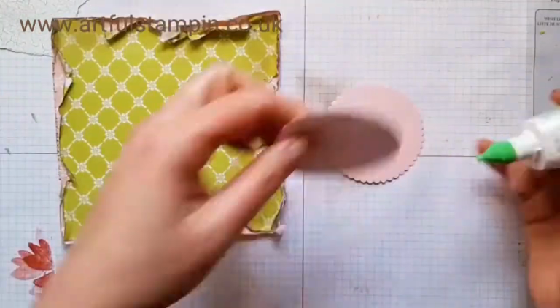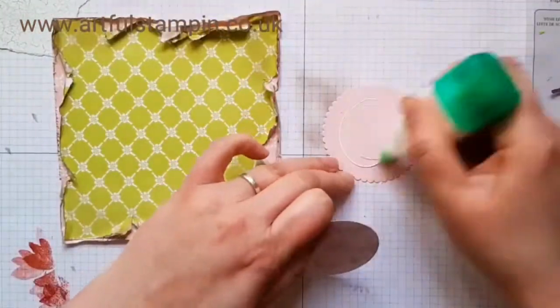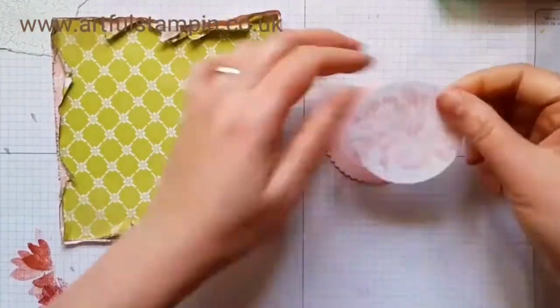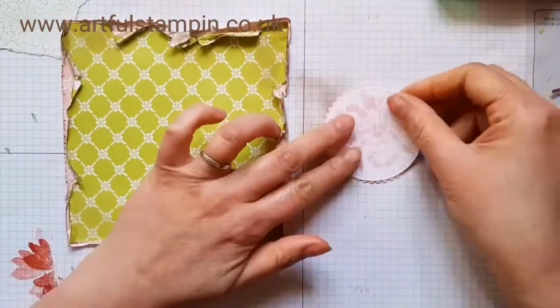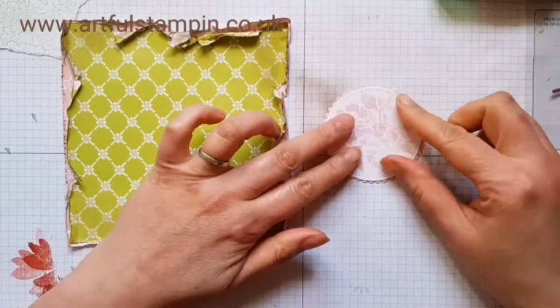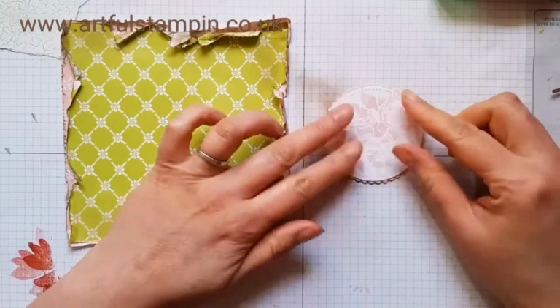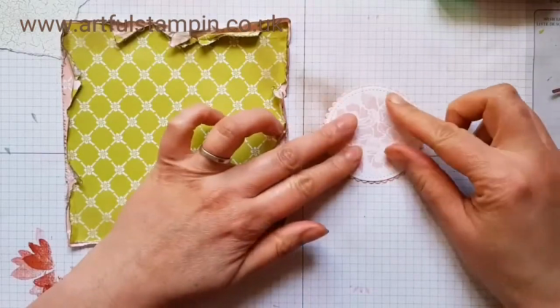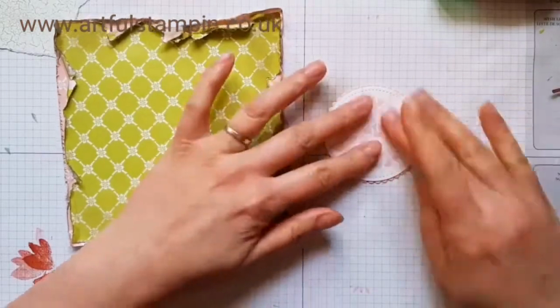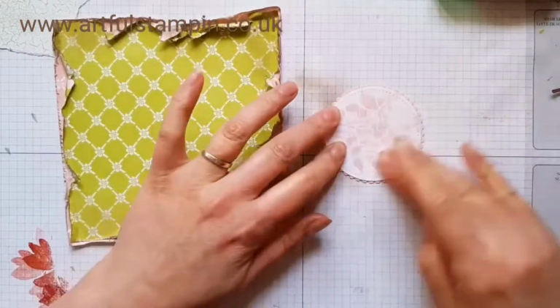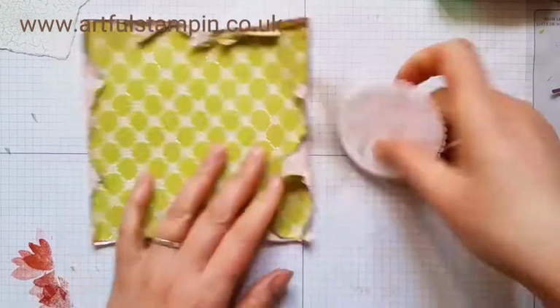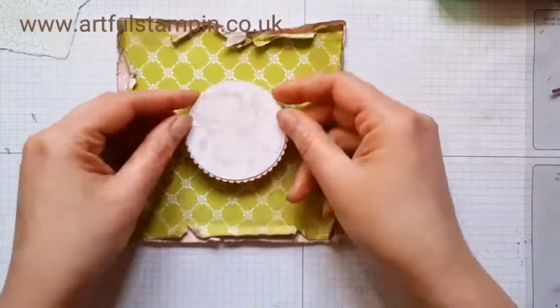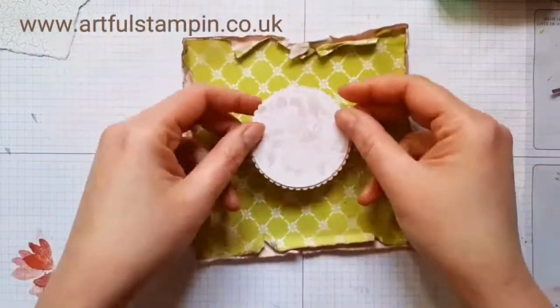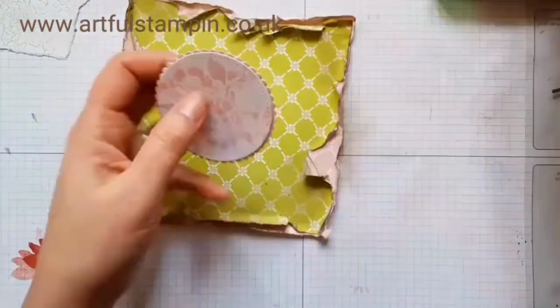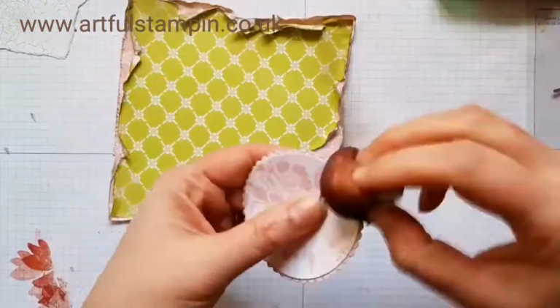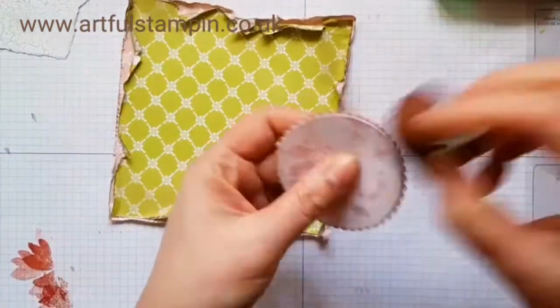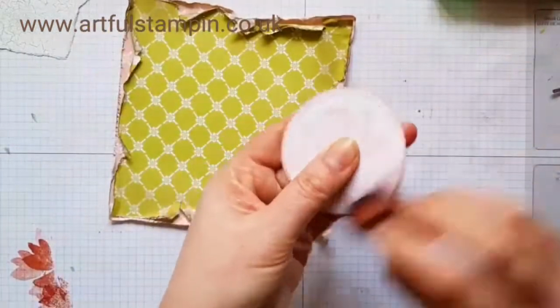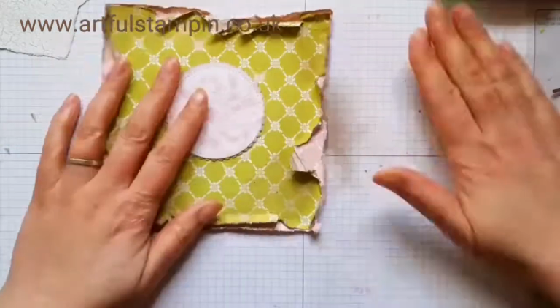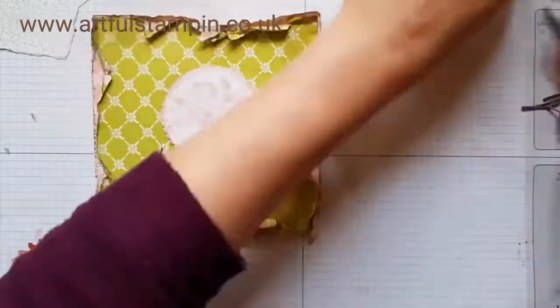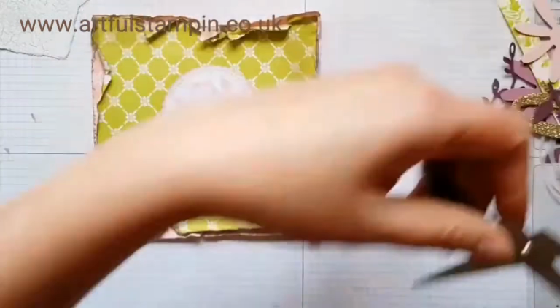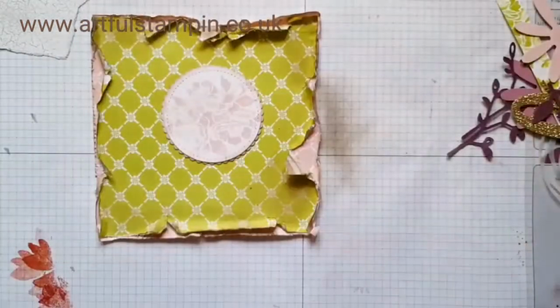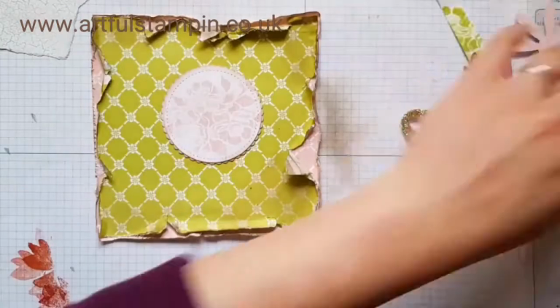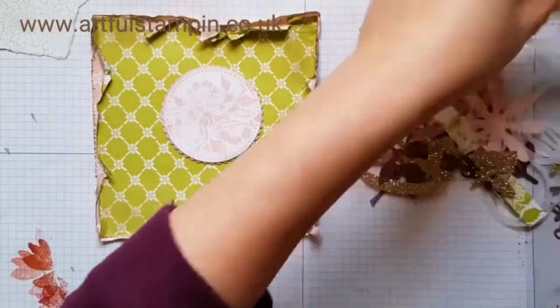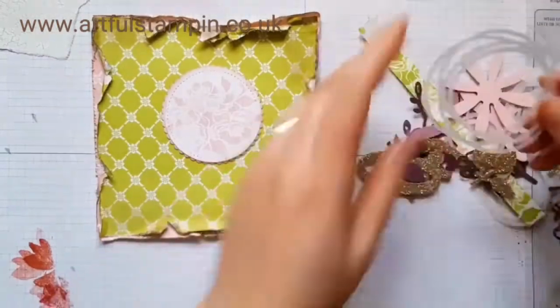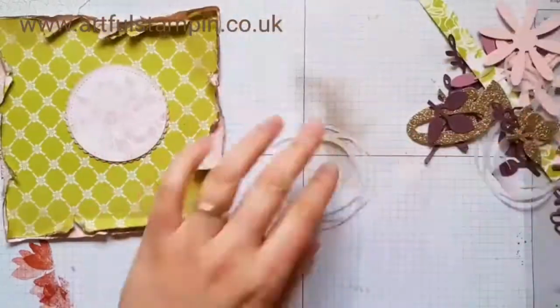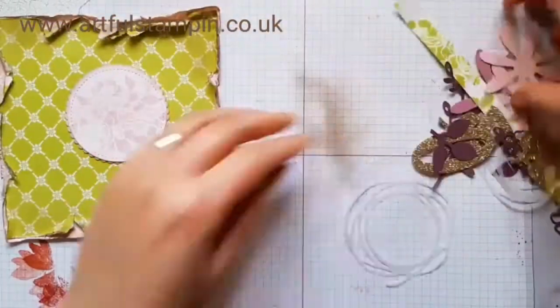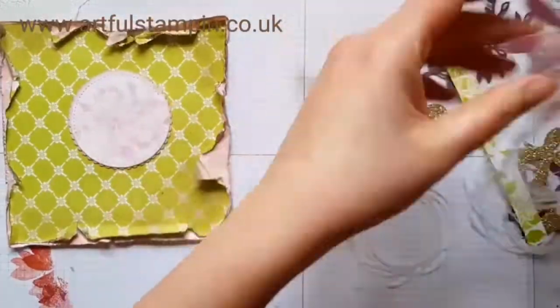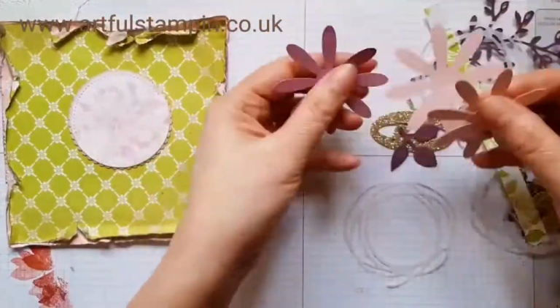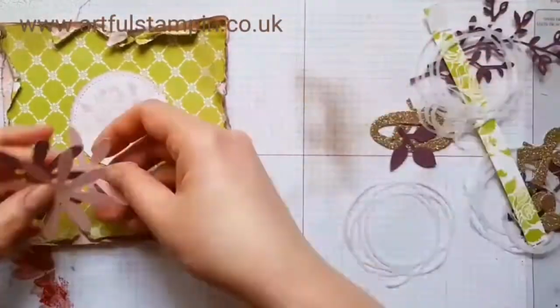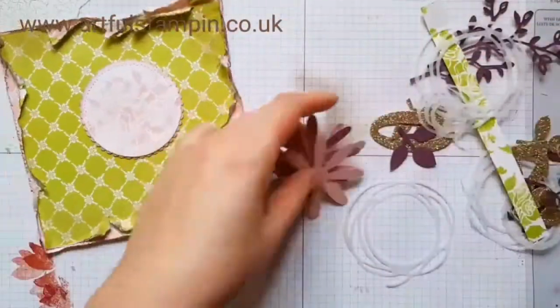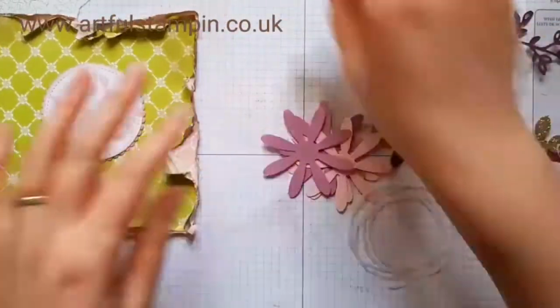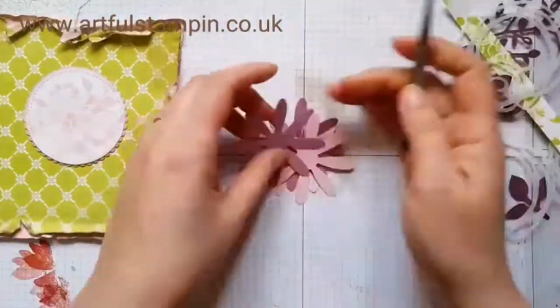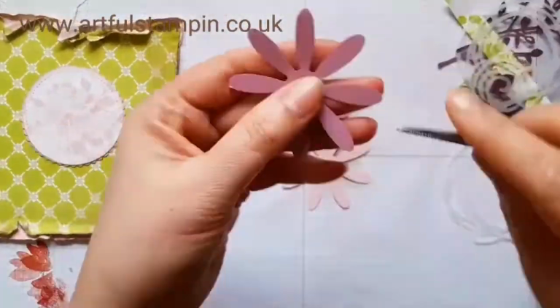The pink circle that I previously cut out I flipped over and stuck it onto a scallop circle cut with the circle framelits dies.